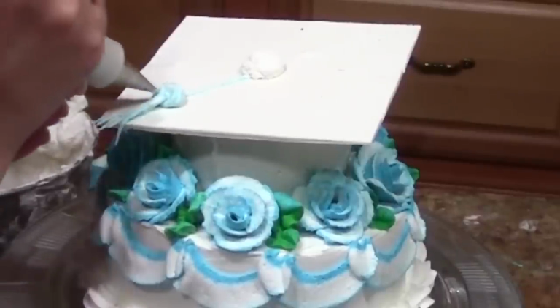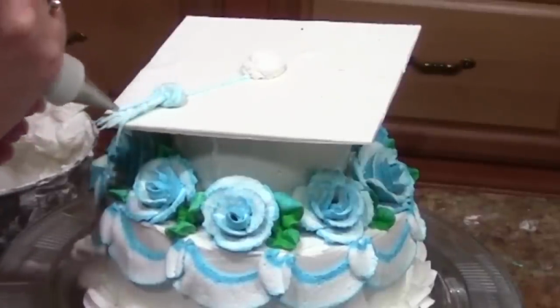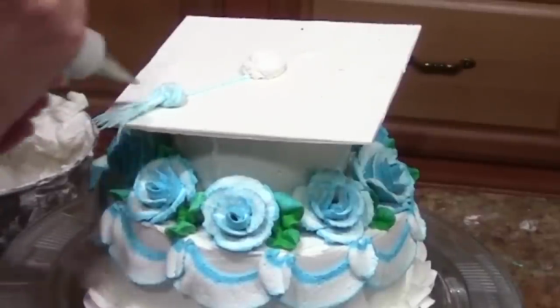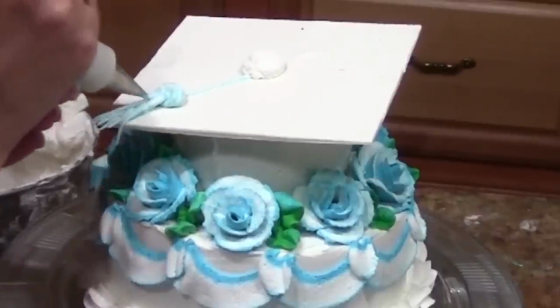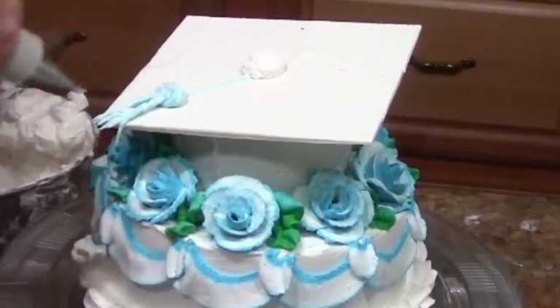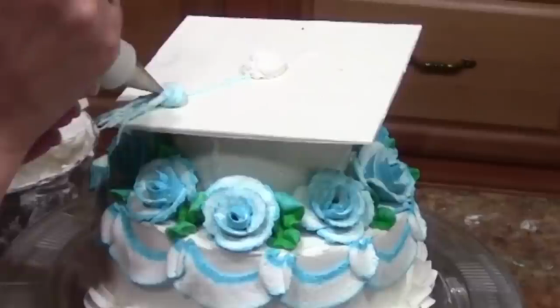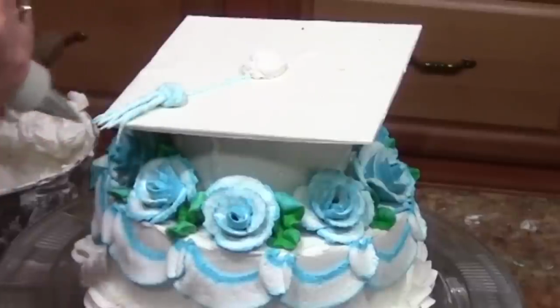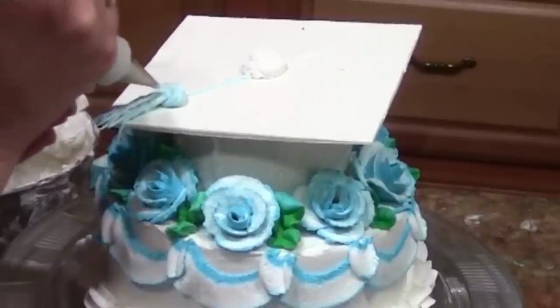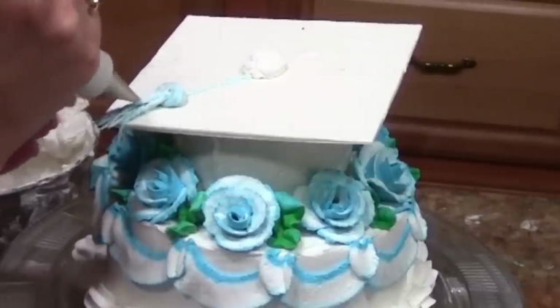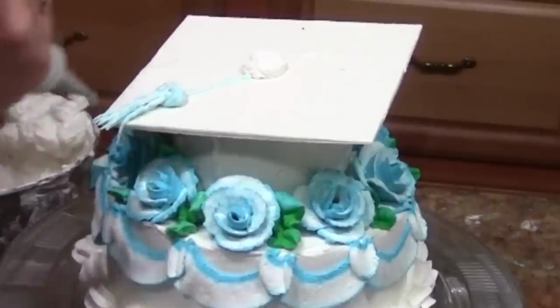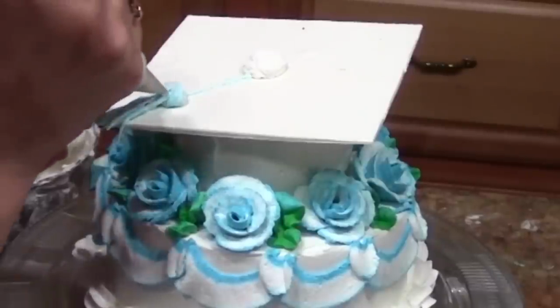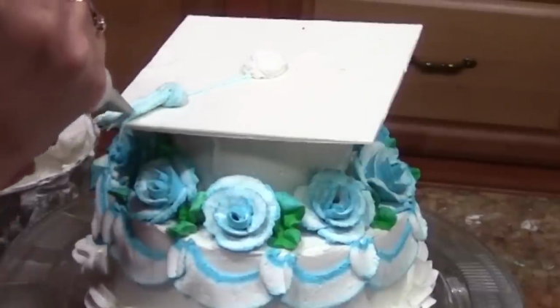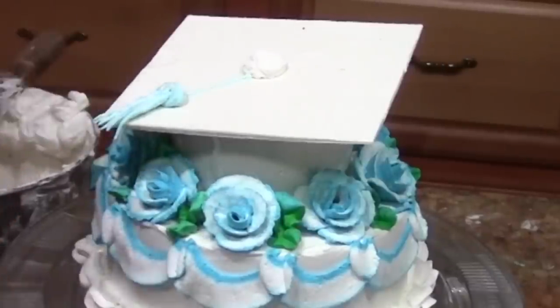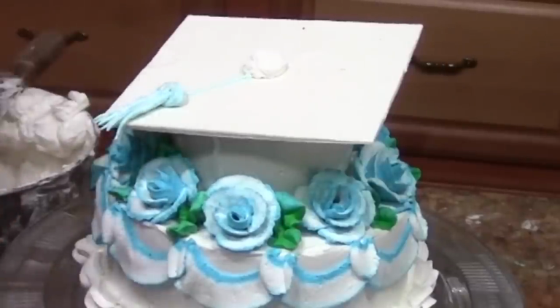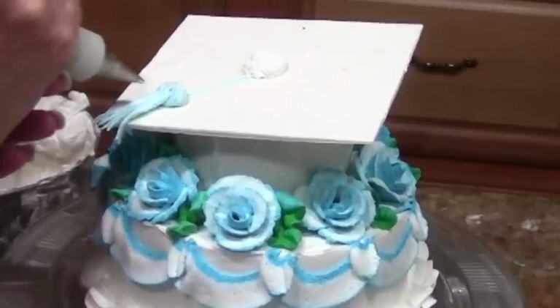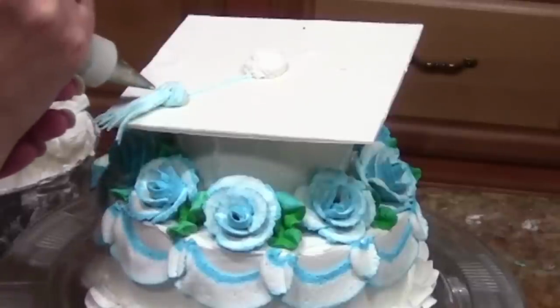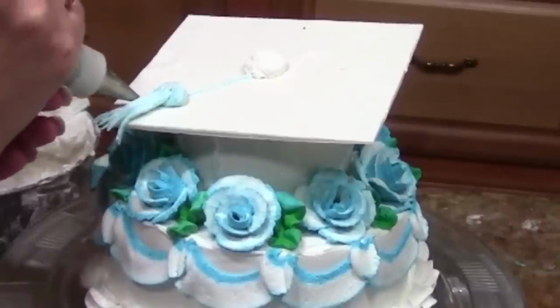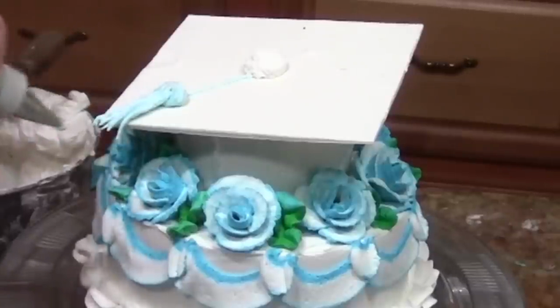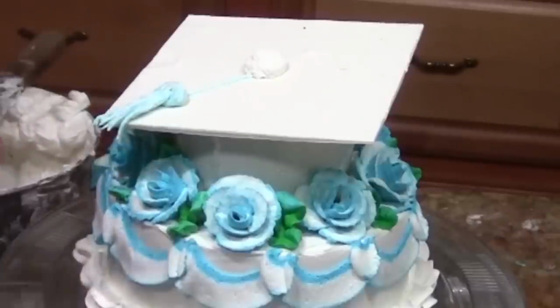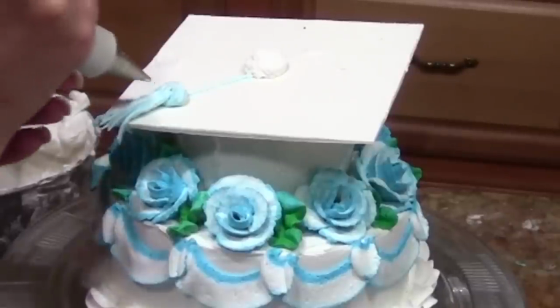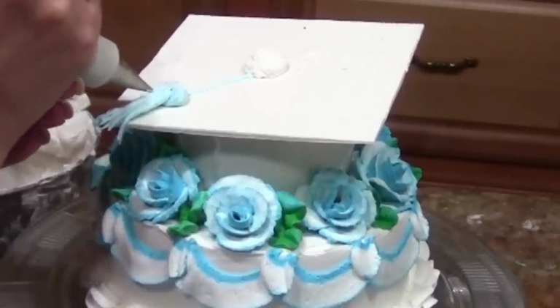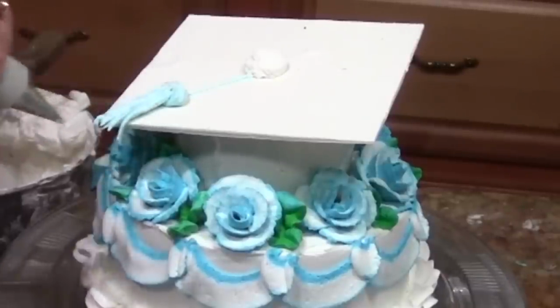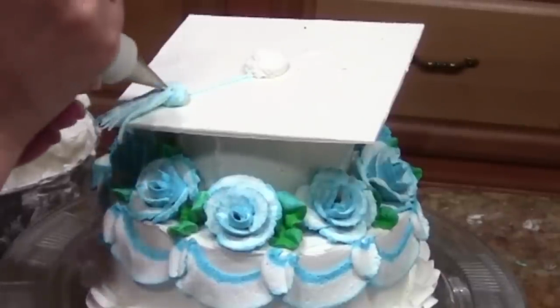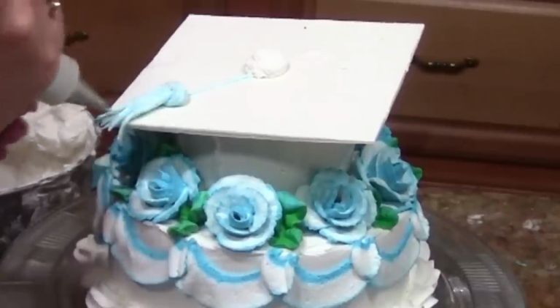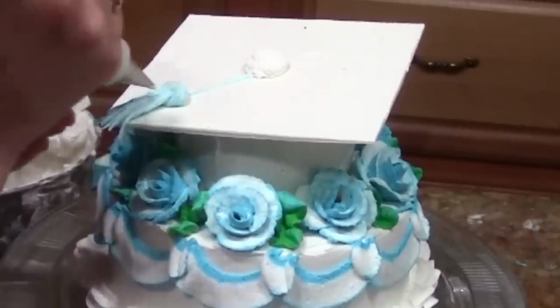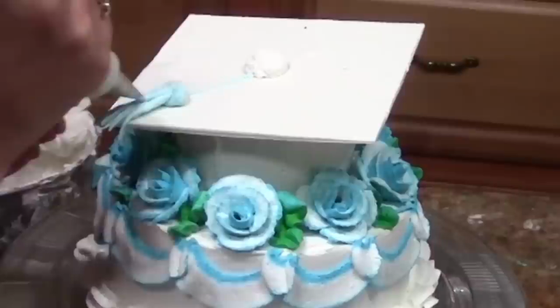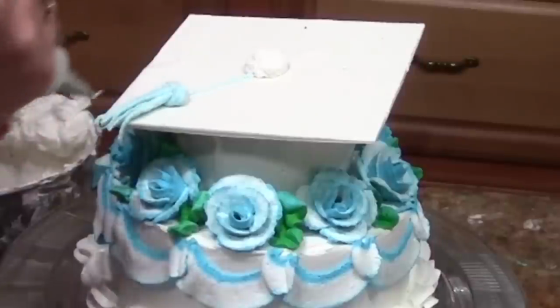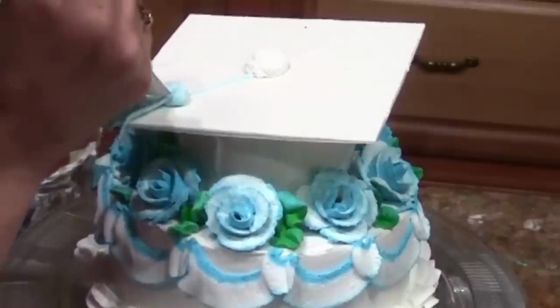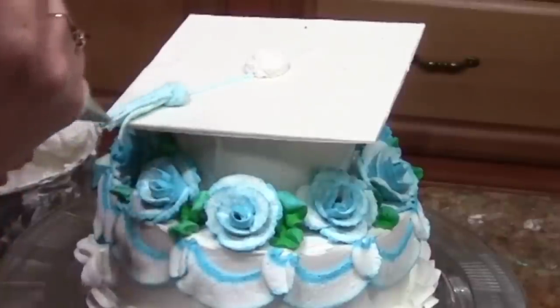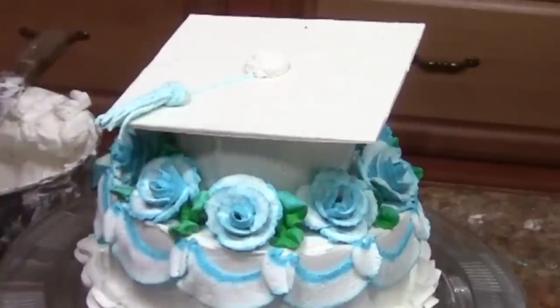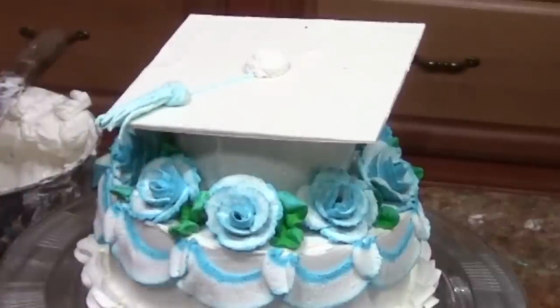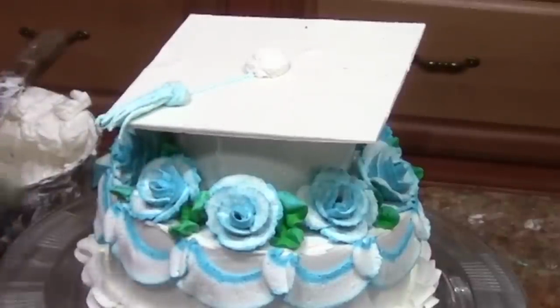Just fill that in and you have a nice little tassel. This cake is nice and deliverable — for you pros you don't have to be concerned about the tassel breaking like we did on the one last year. It was a cool tassel but it wasn't very convenient.